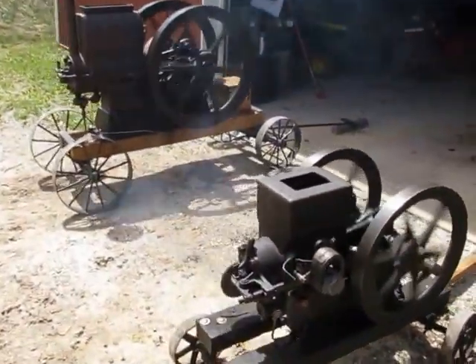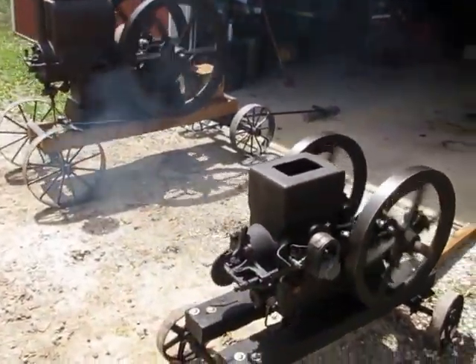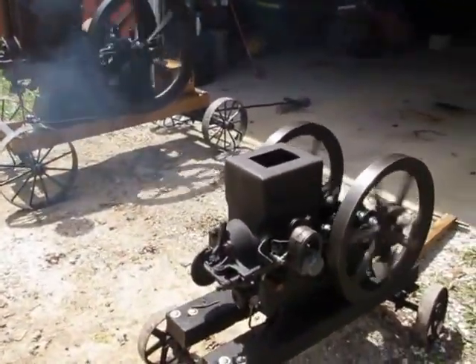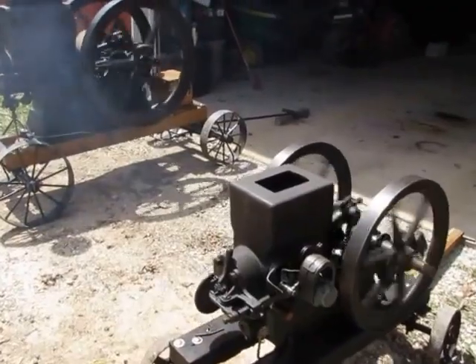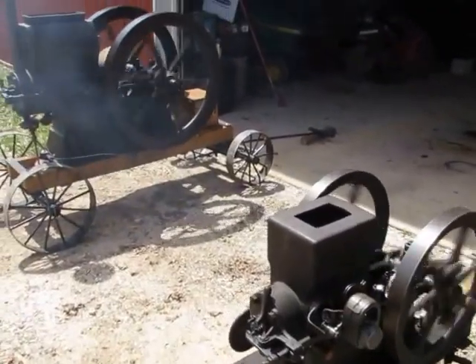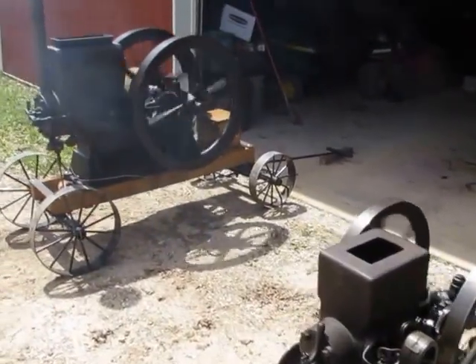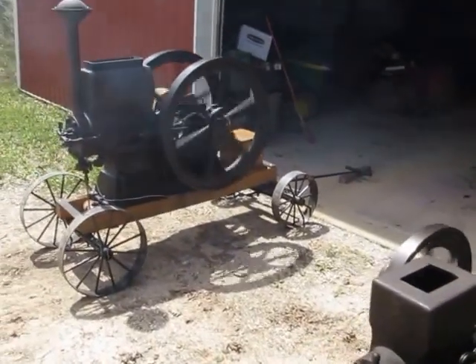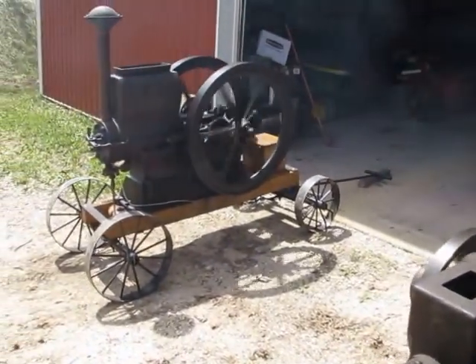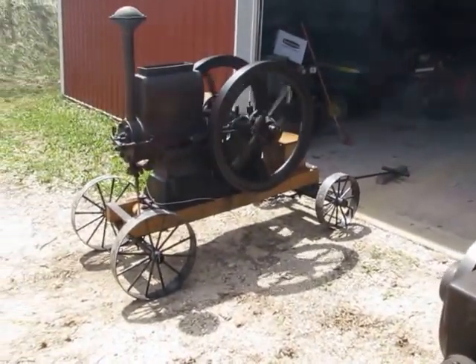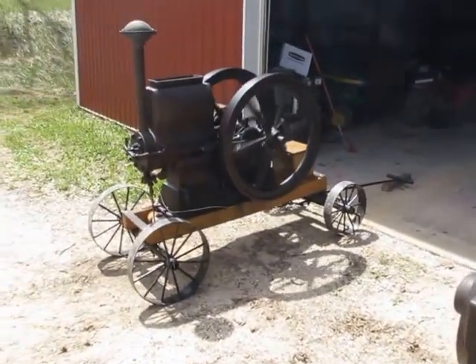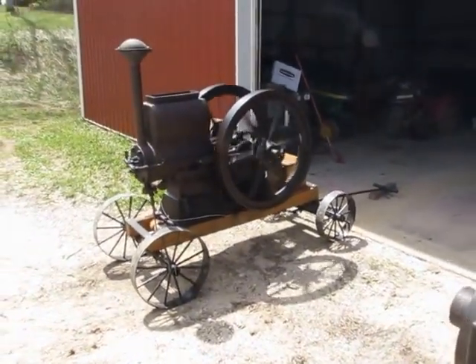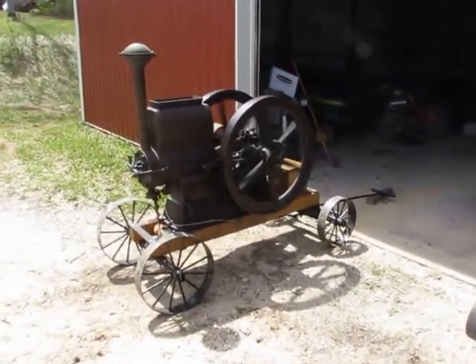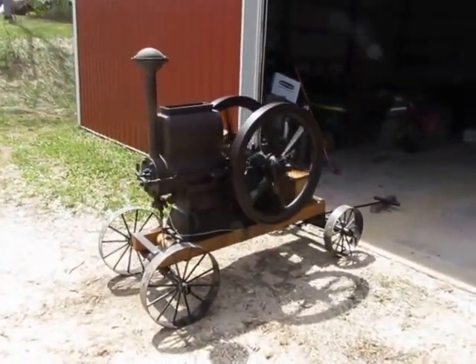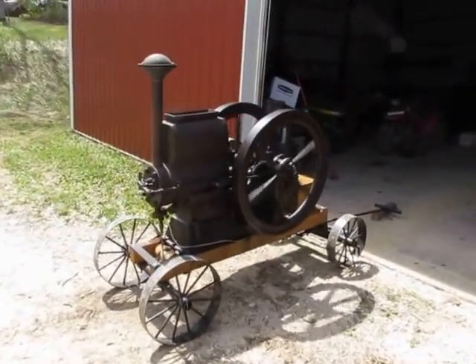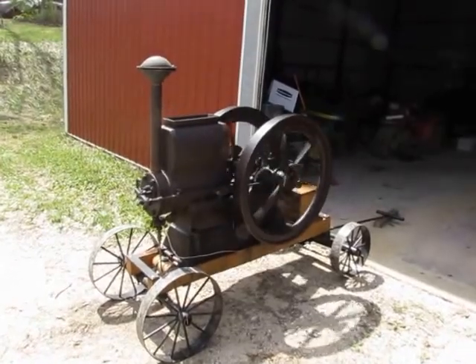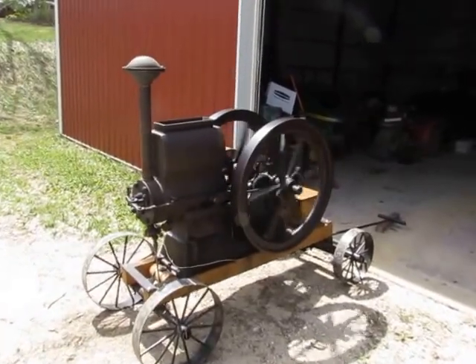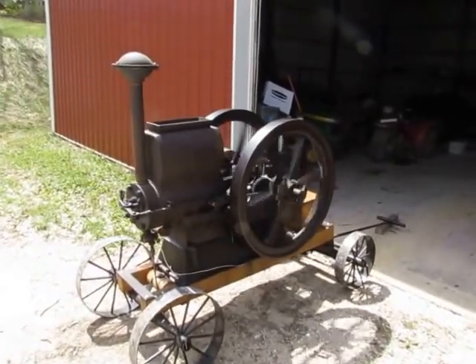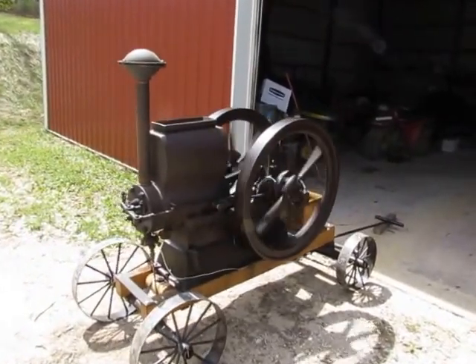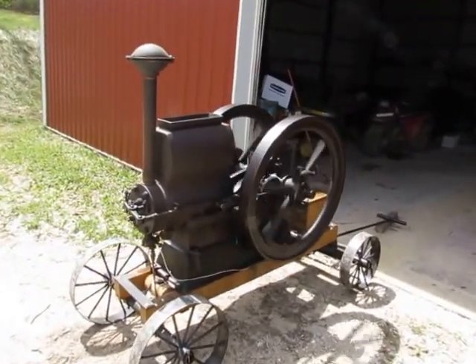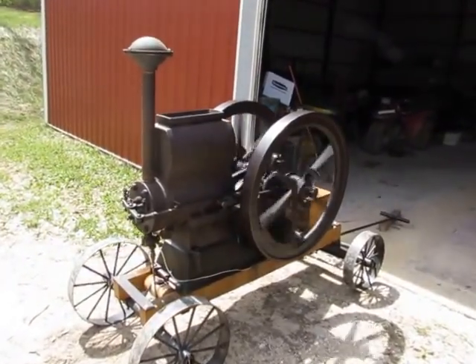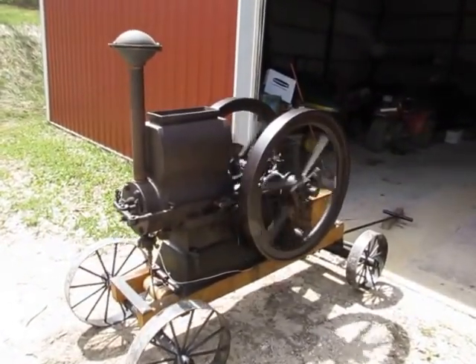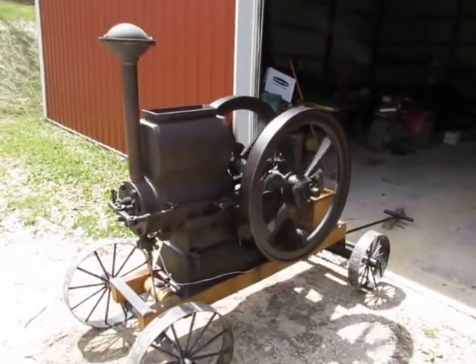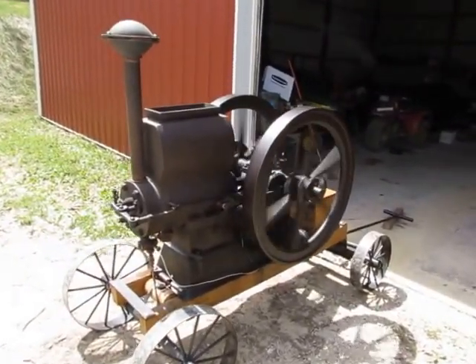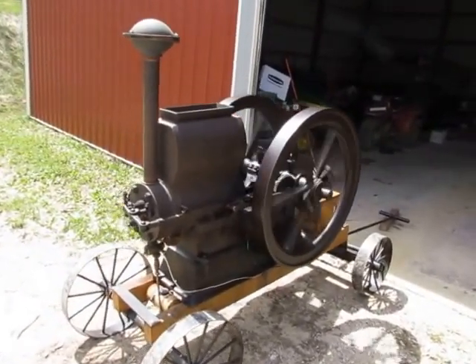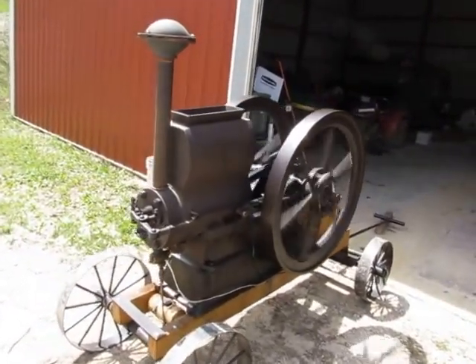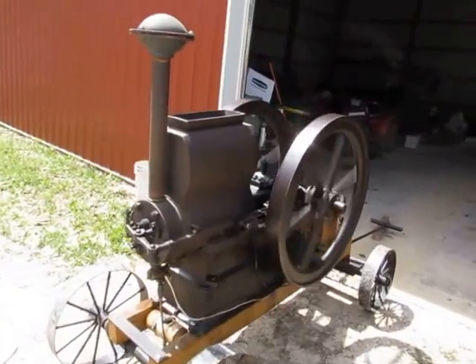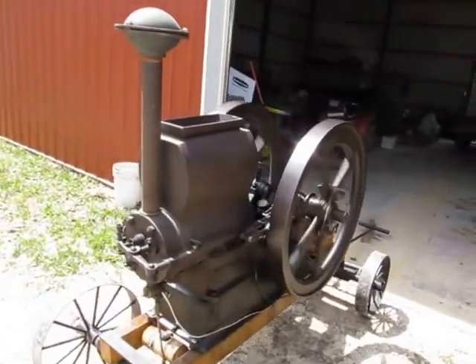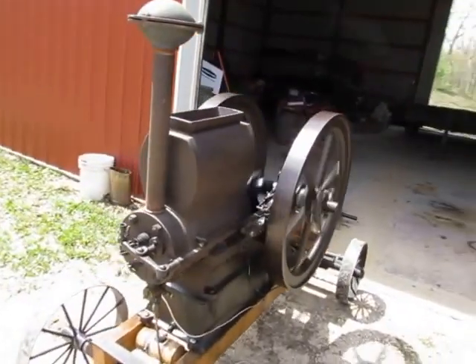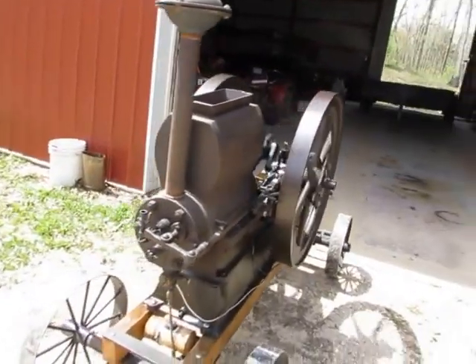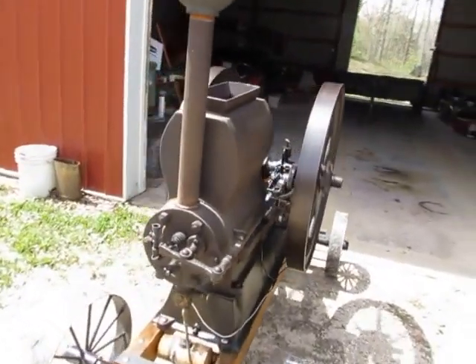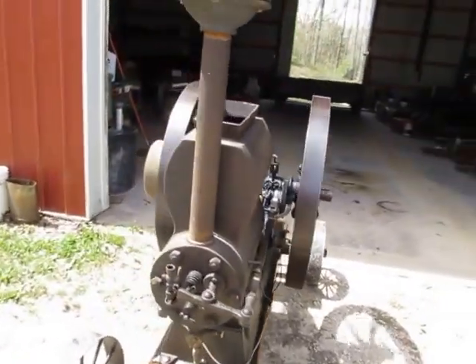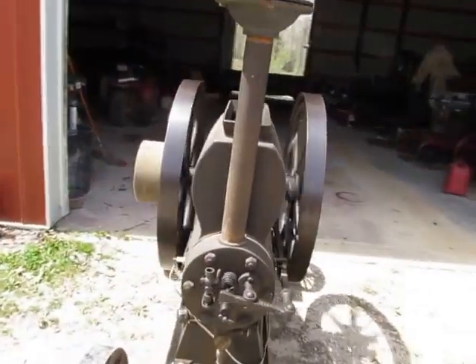Left the oiler on that one last time. Started on second pull and started all winter.